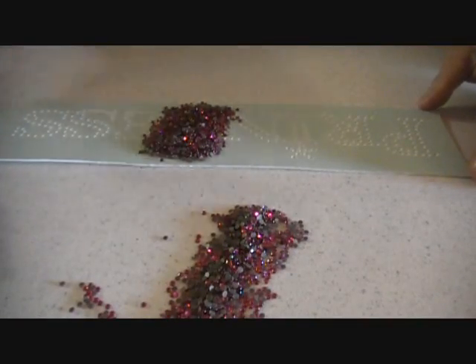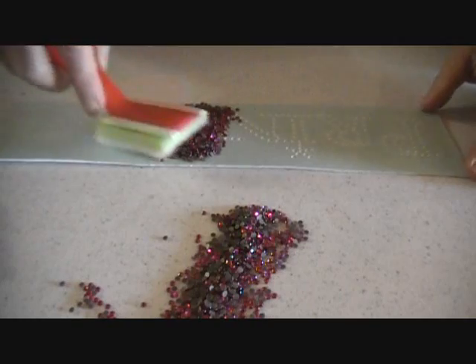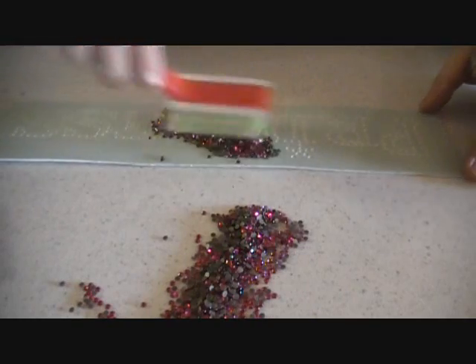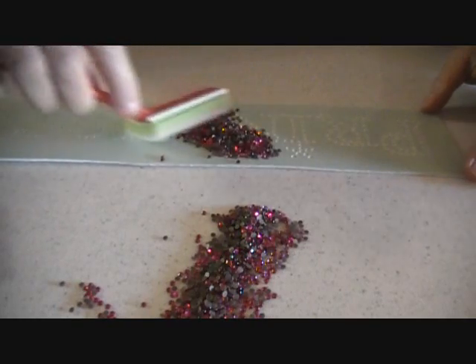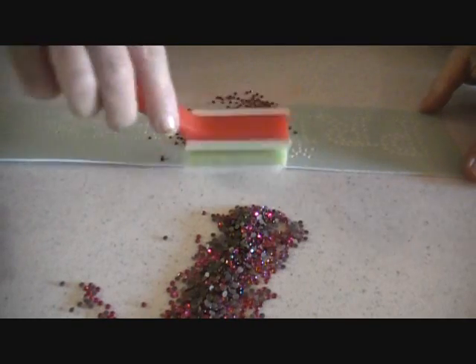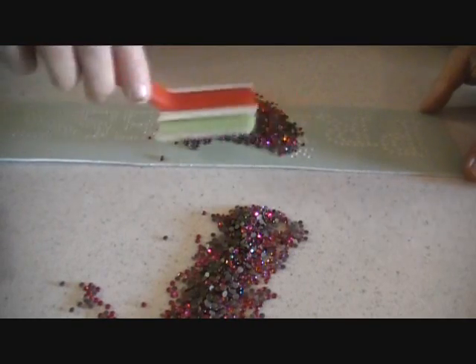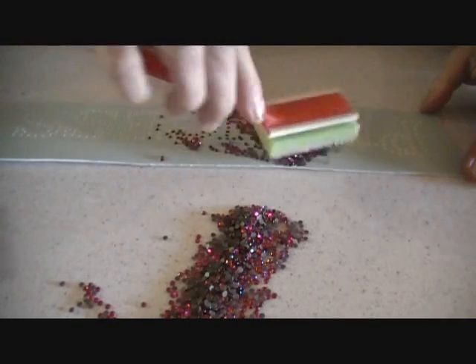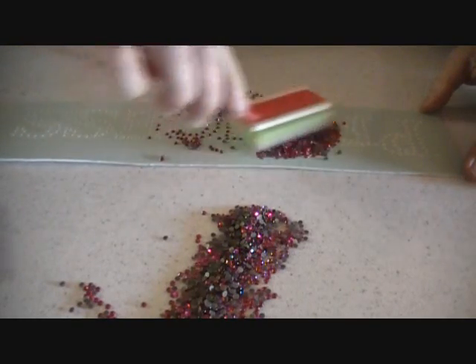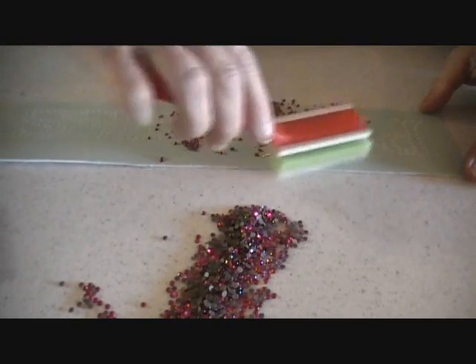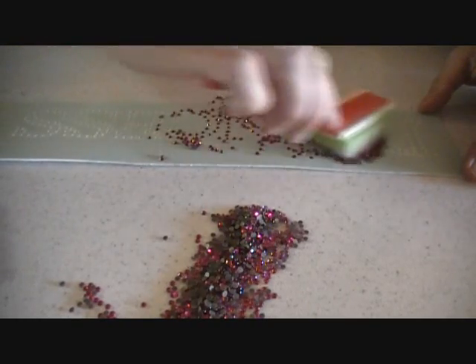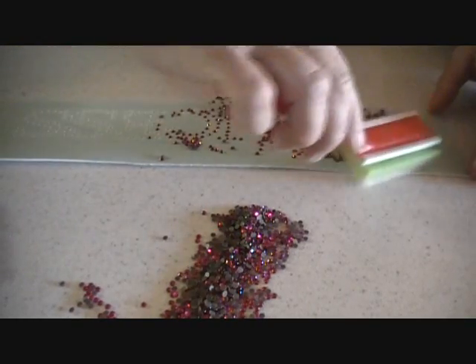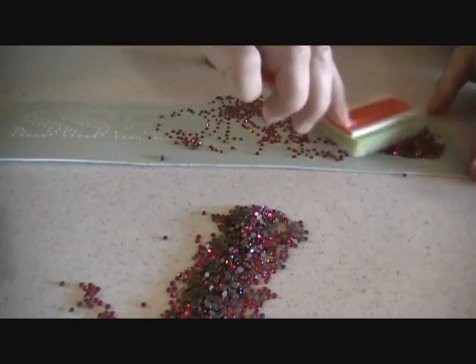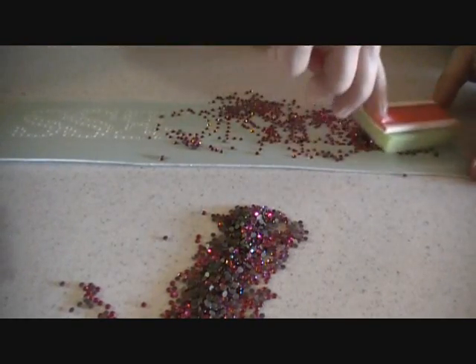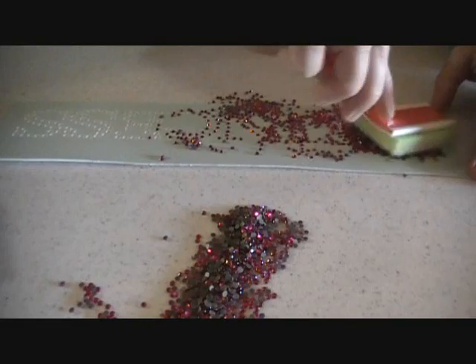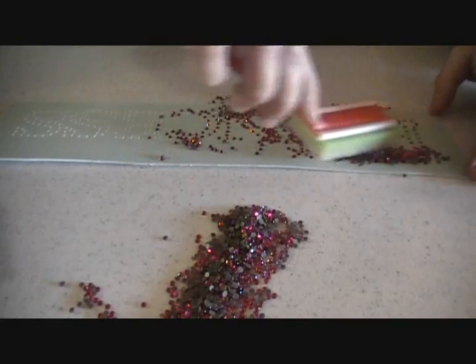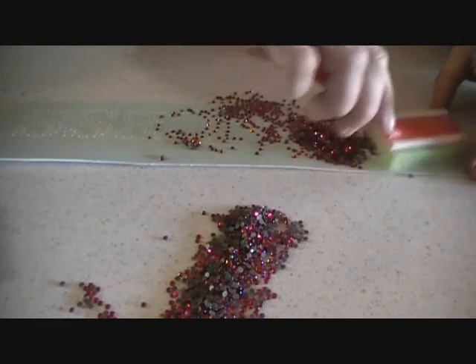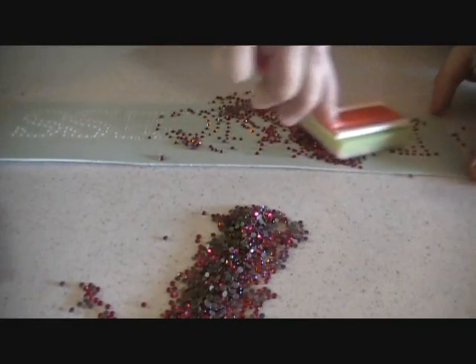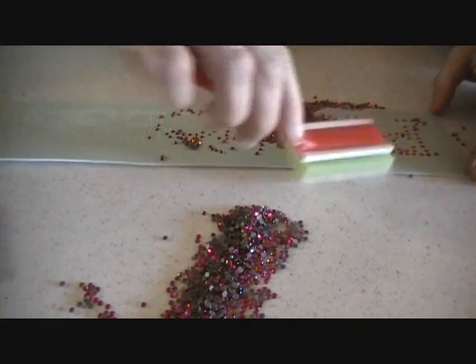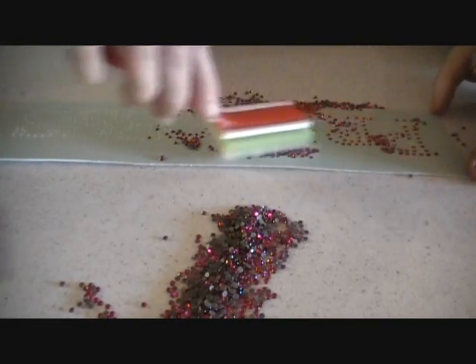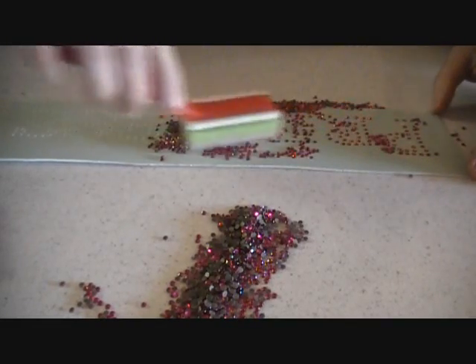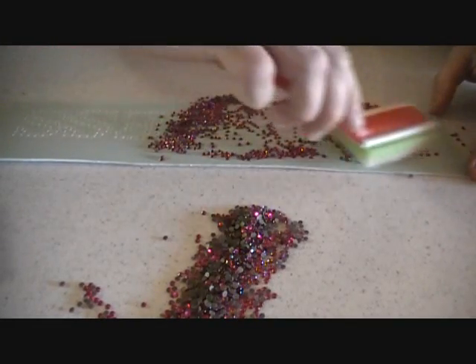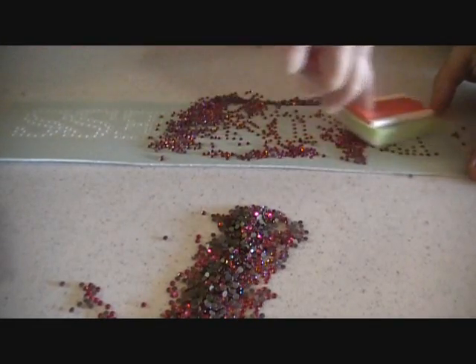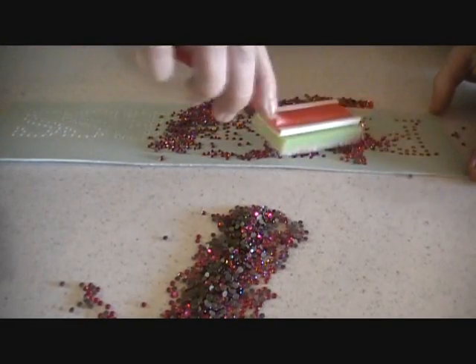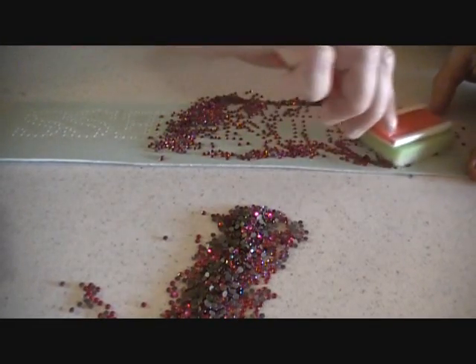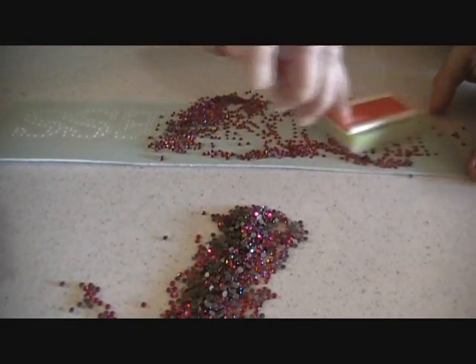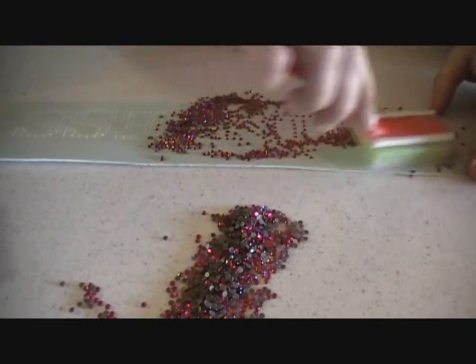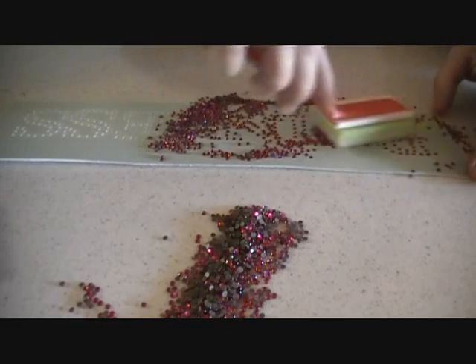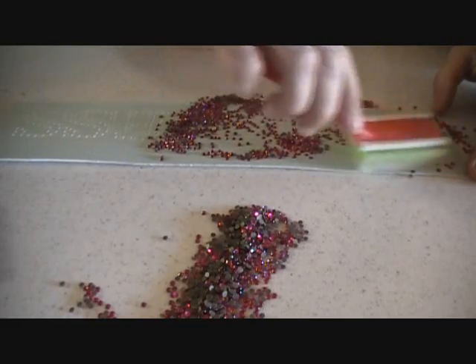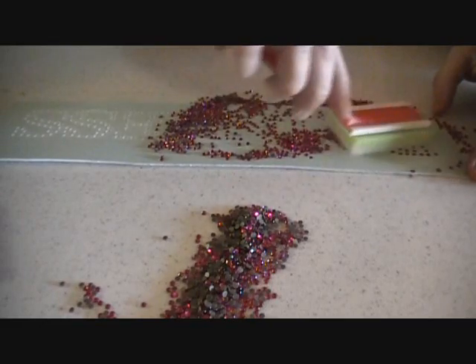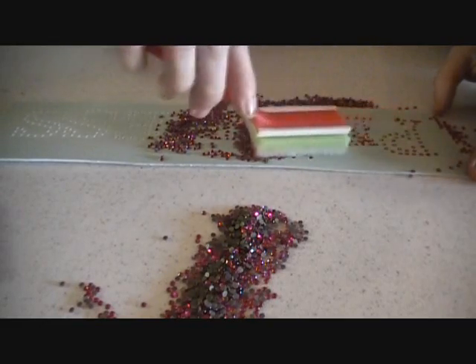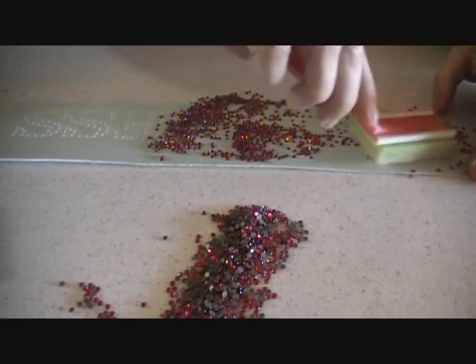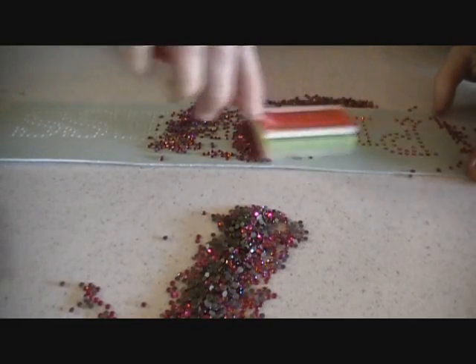You just dump as many rhinestones as you have and you work them down the line of the template, then go in a circular motion and just swirl them around a little bit and they fall into the holes really, really nicely.